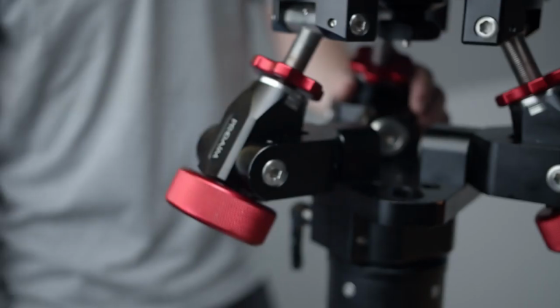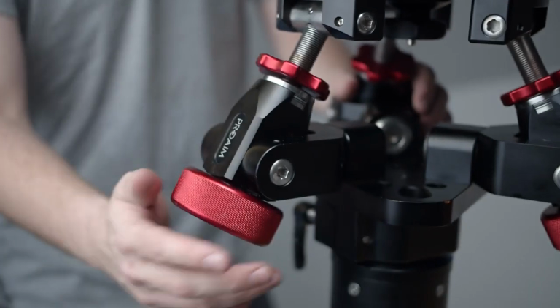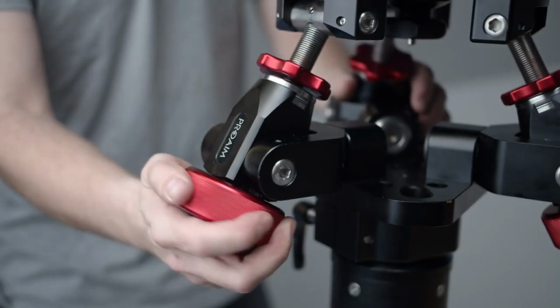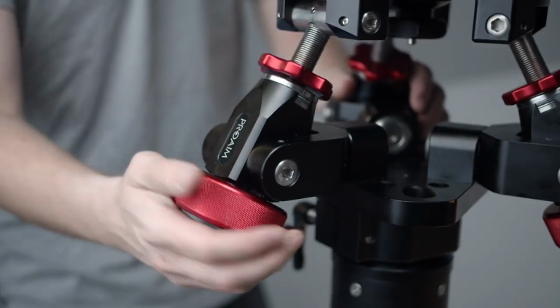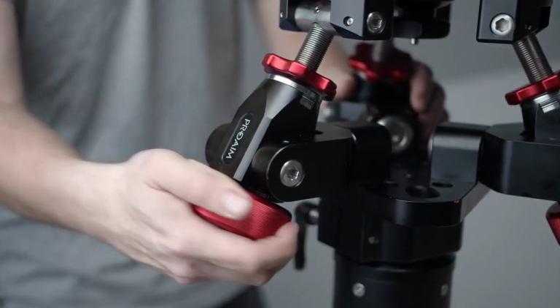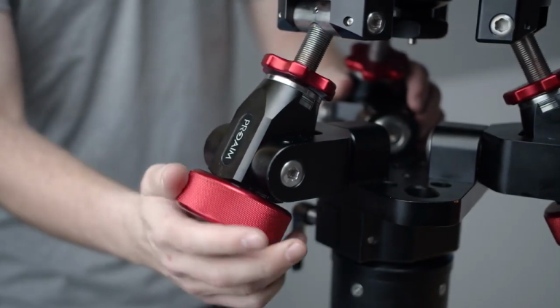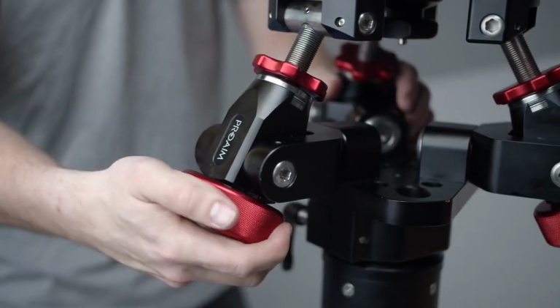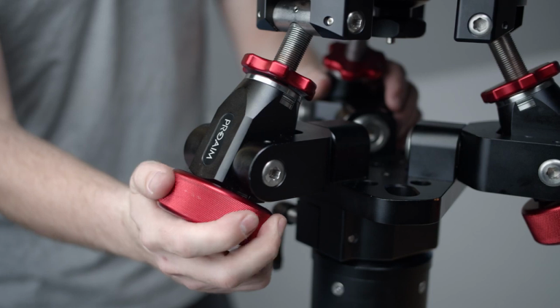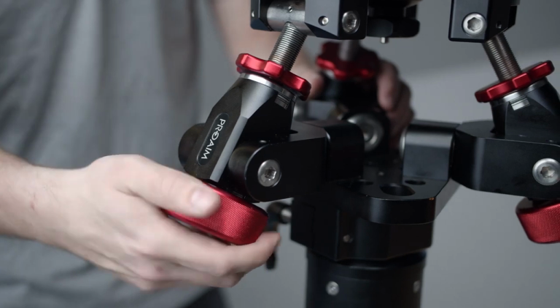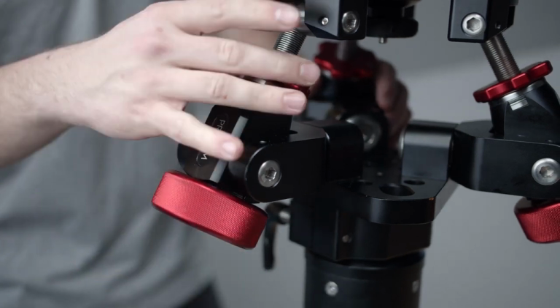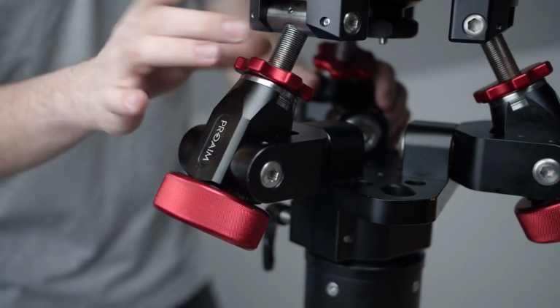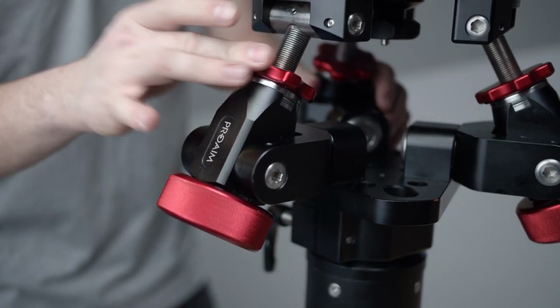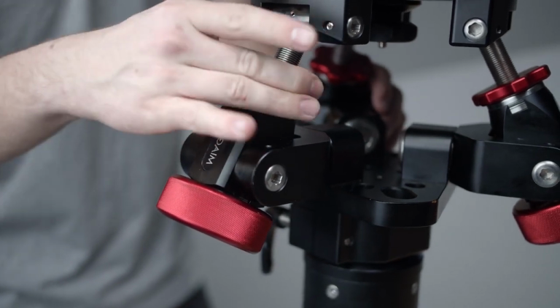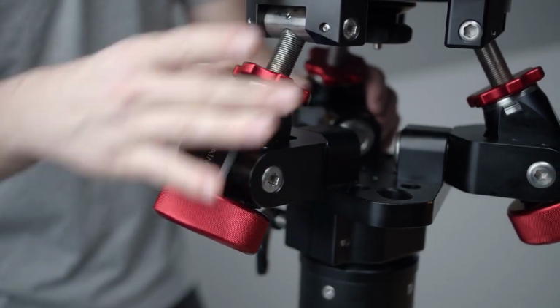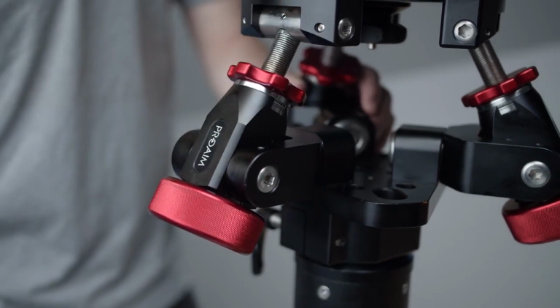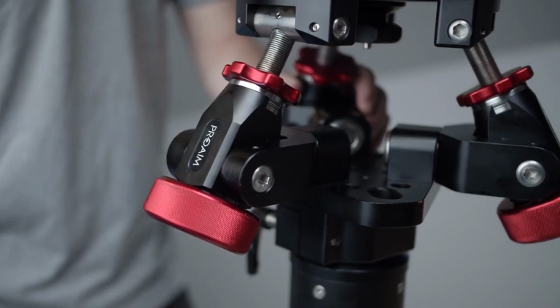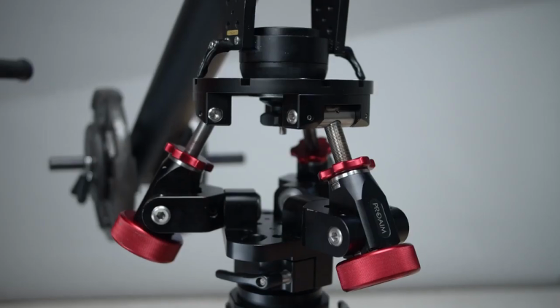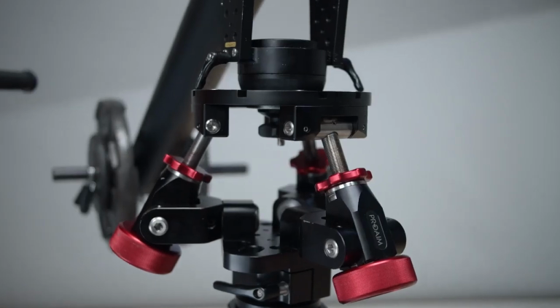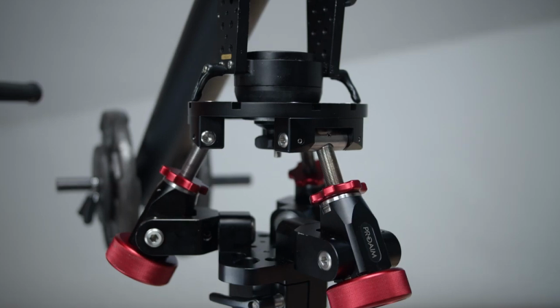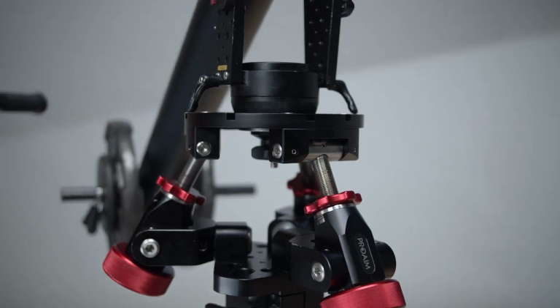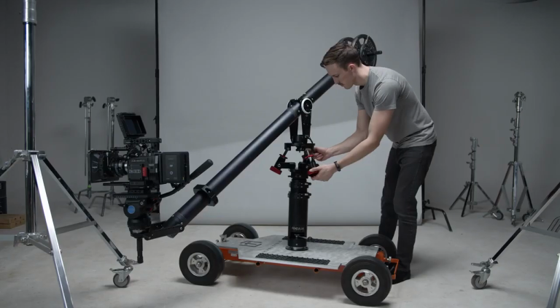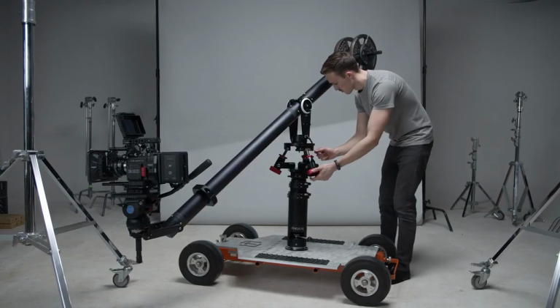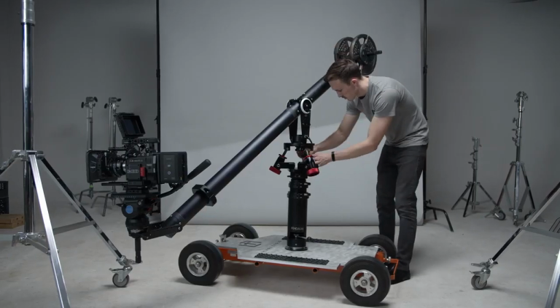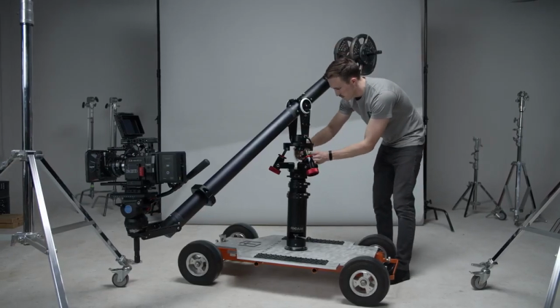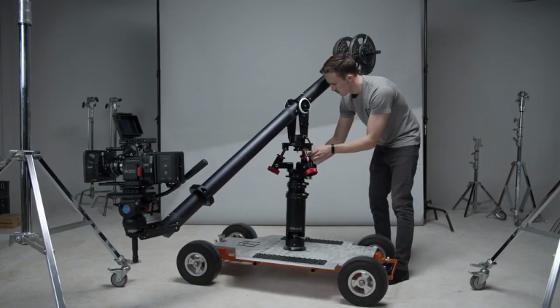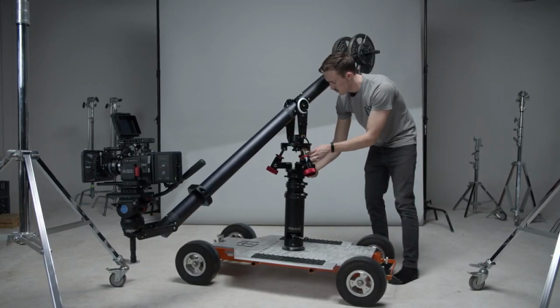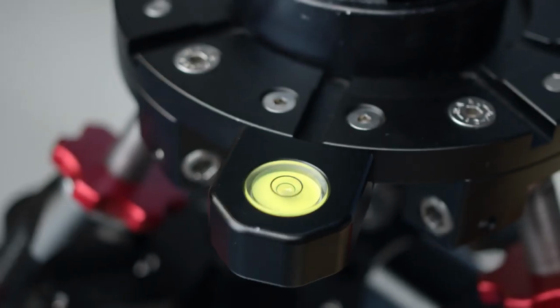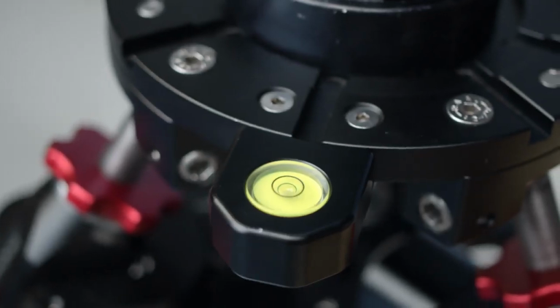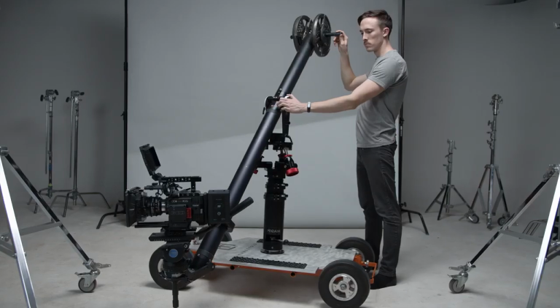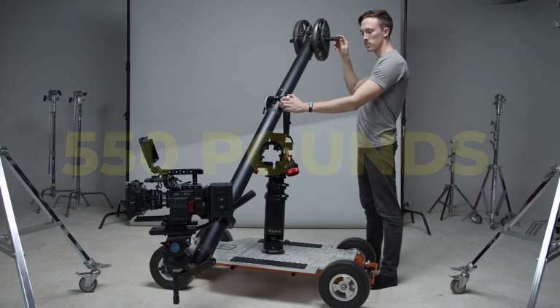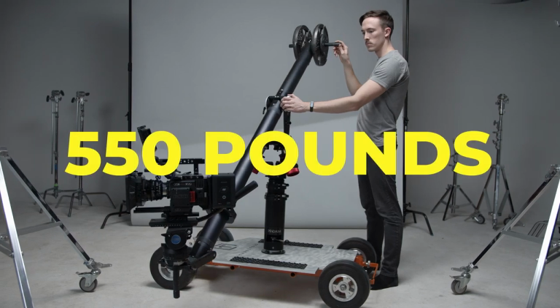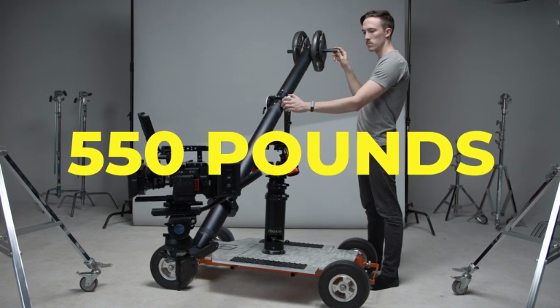This leveler provides a much safer and precise way of fine-tuning and locking the camera to the desired angle, as opposed to a traditional wall head. We've found it especially helpful when shooting with a heavier camera or when using a jib. This leveling head can support payloads up to 550 pounds.